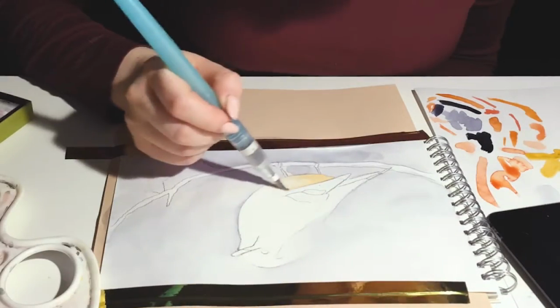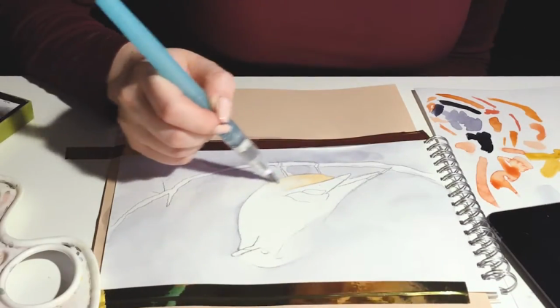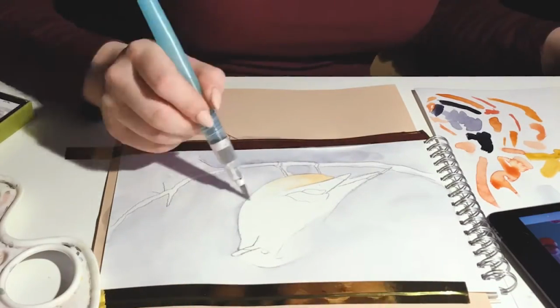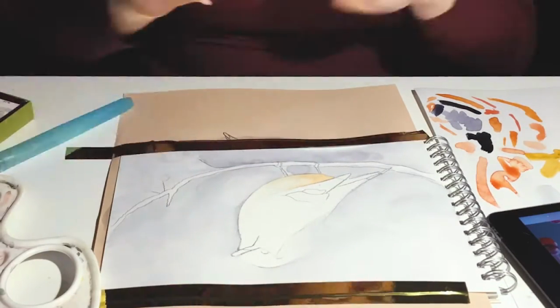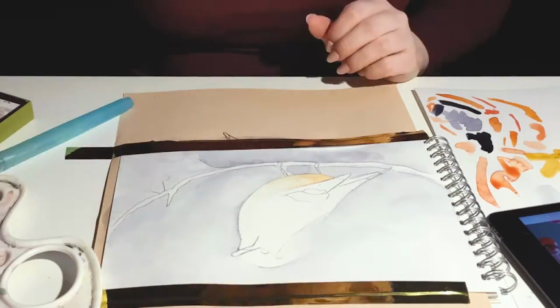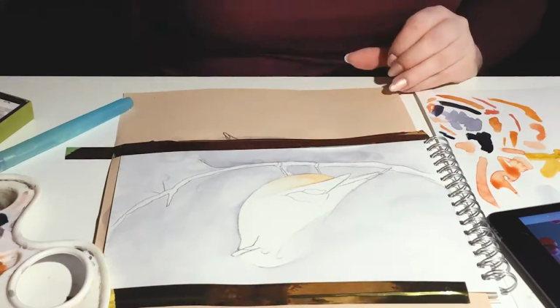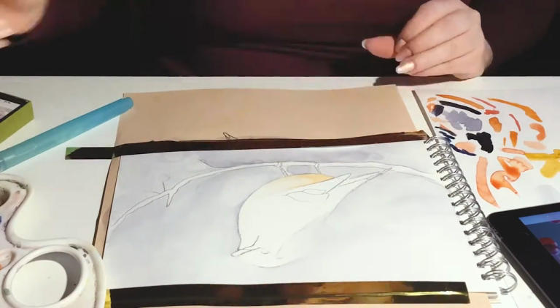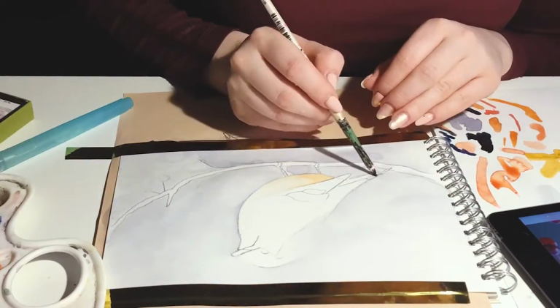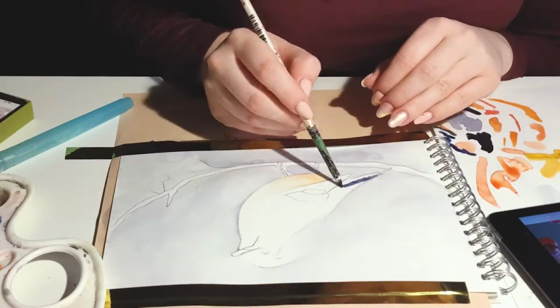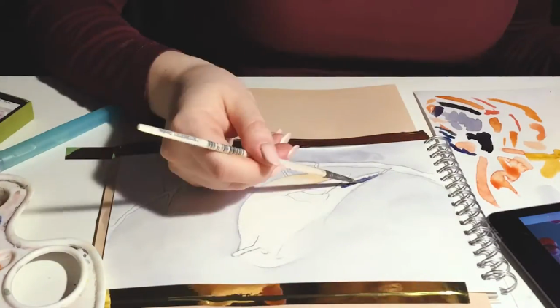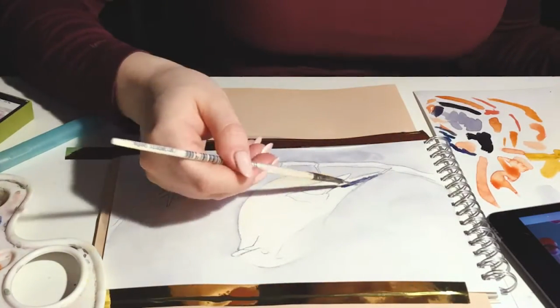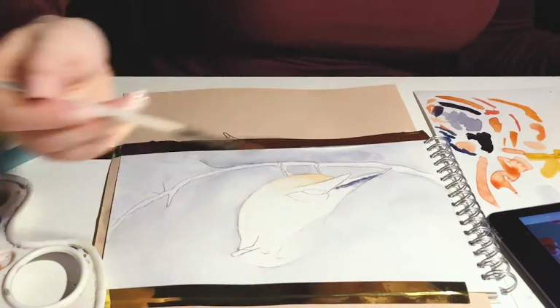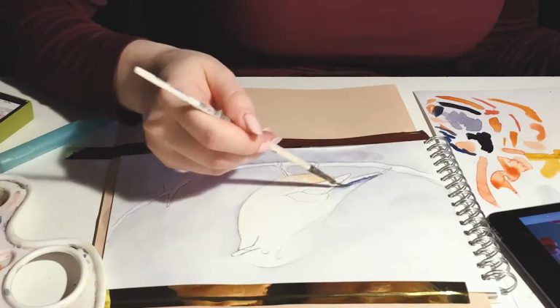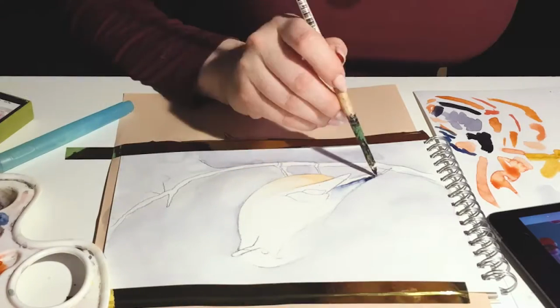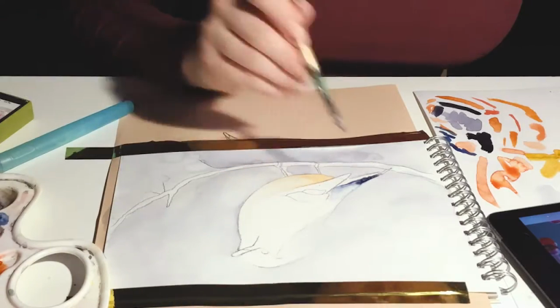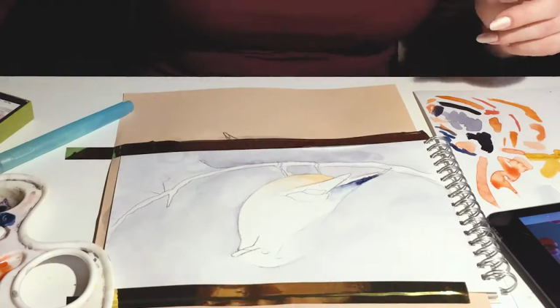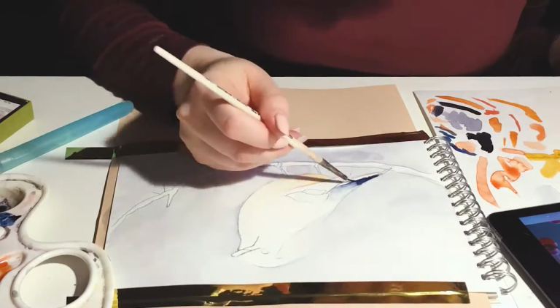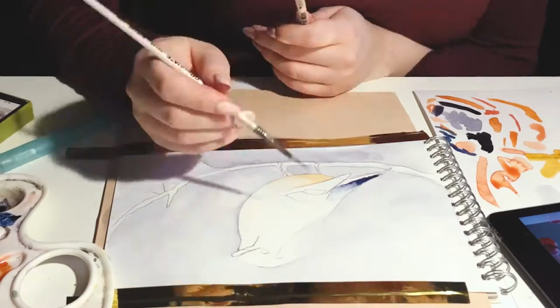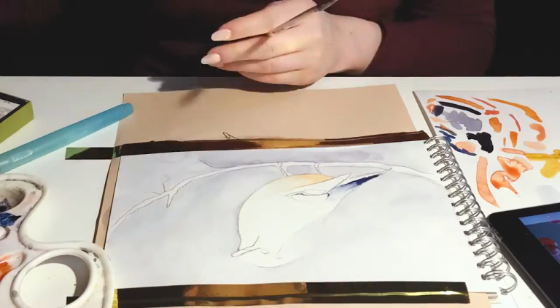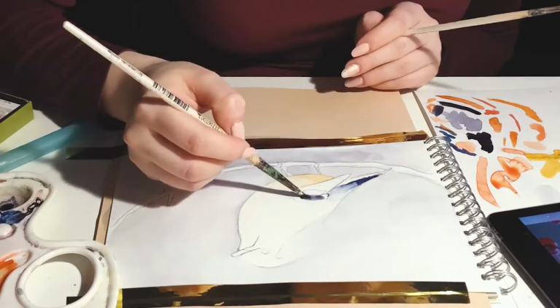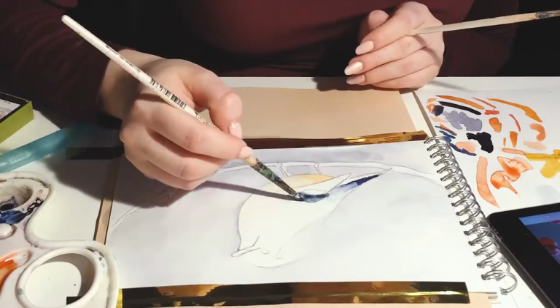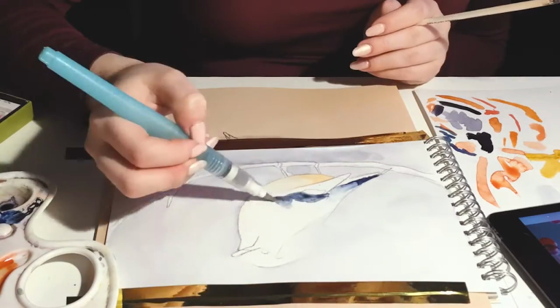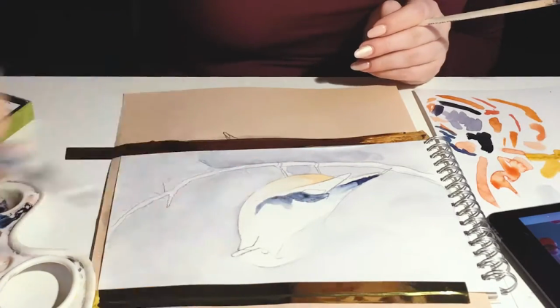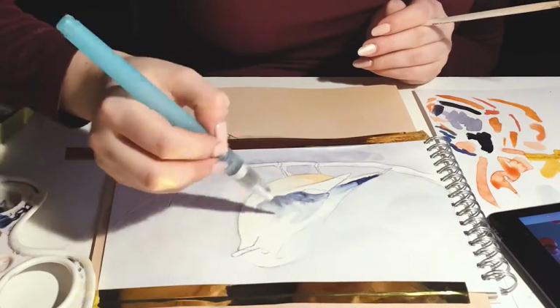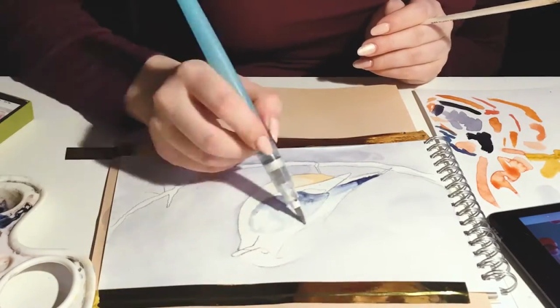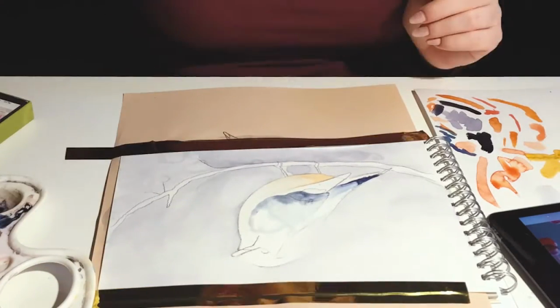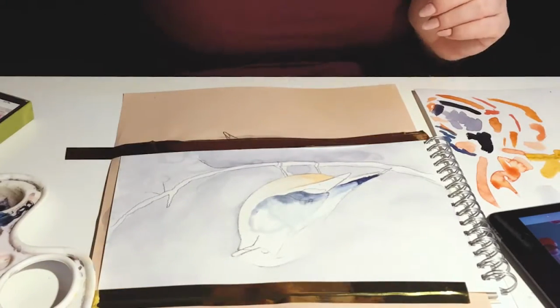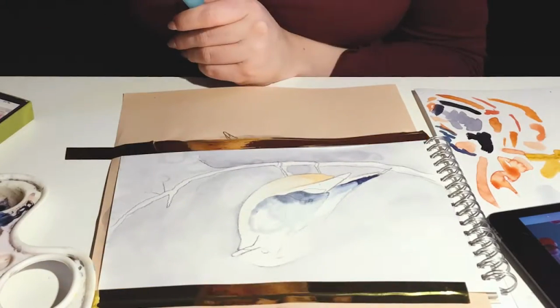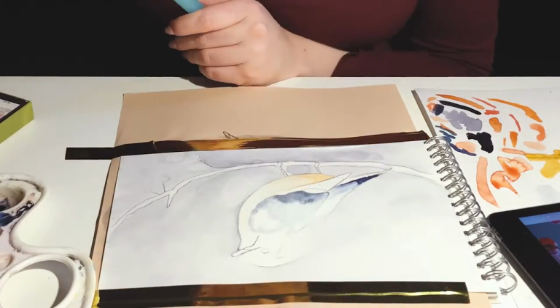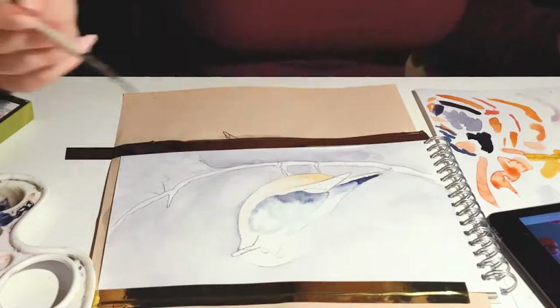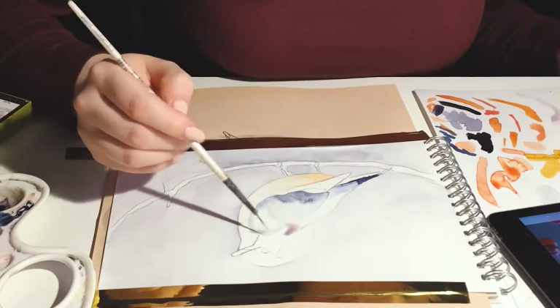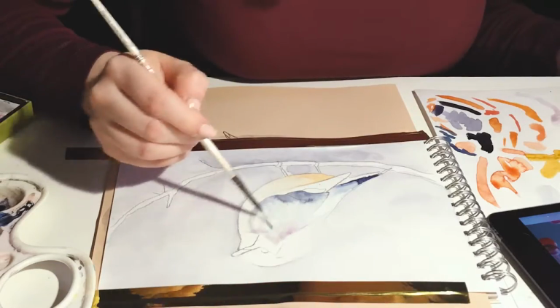I also used a Kuretake water brush. Add a little drop of water and you can blend the colors.